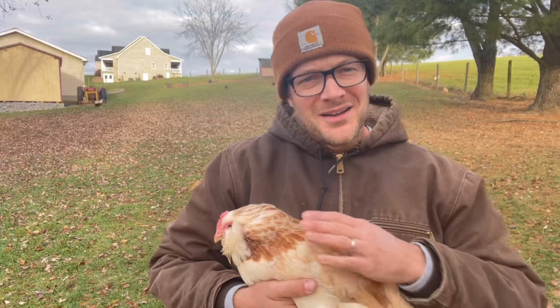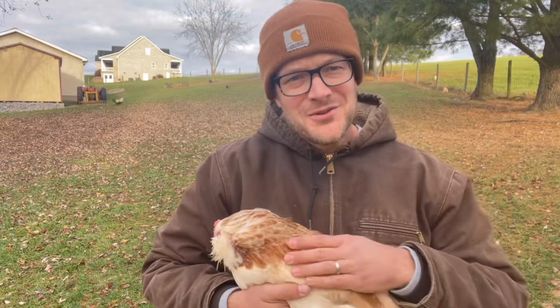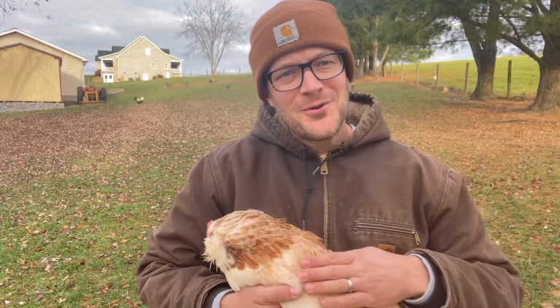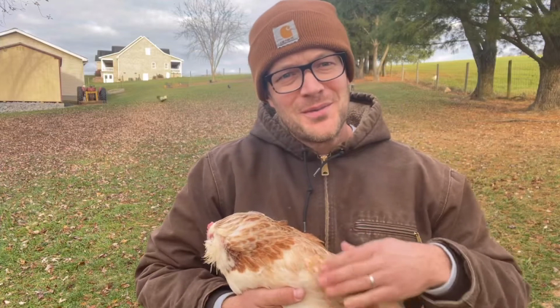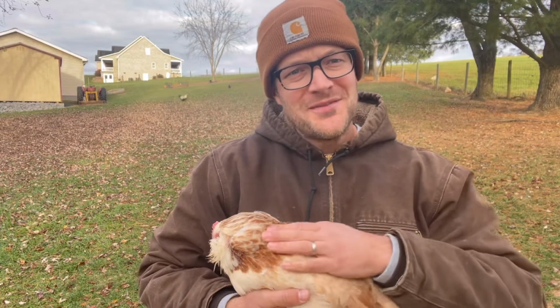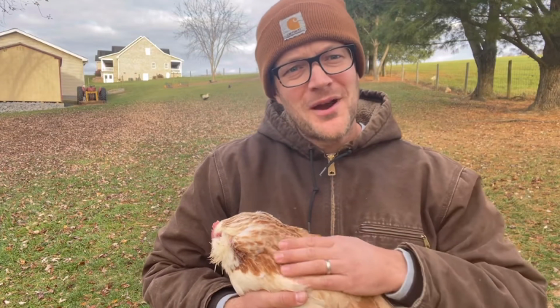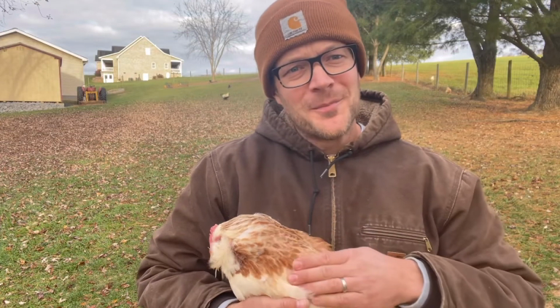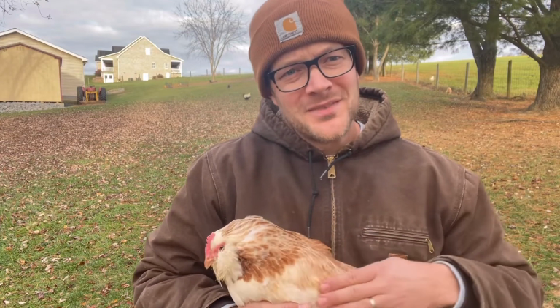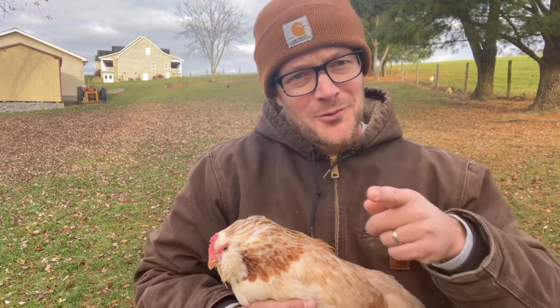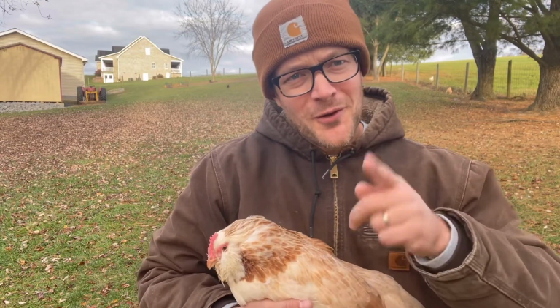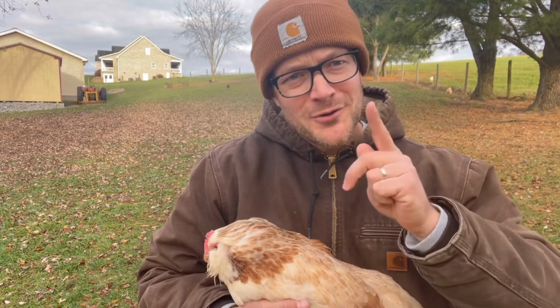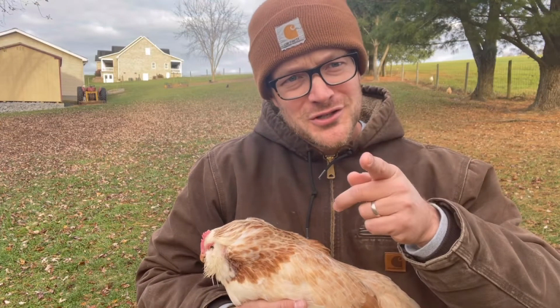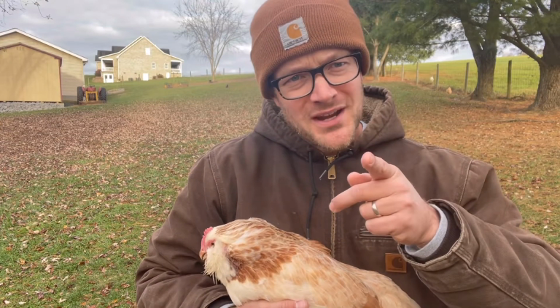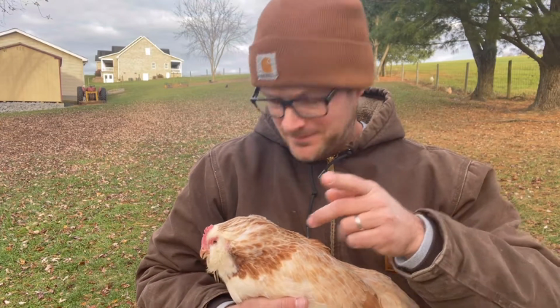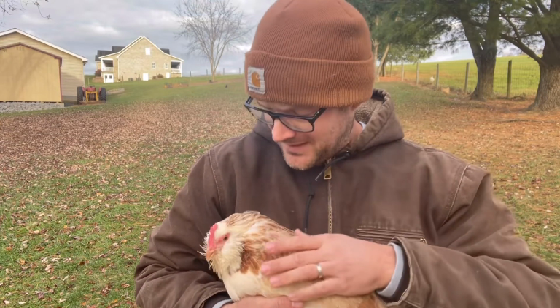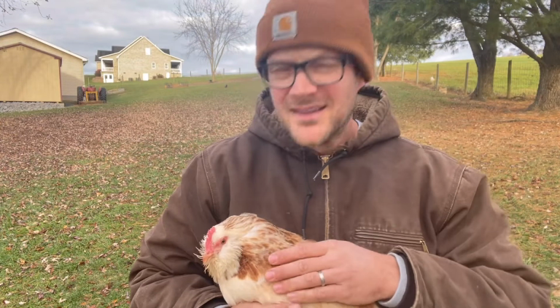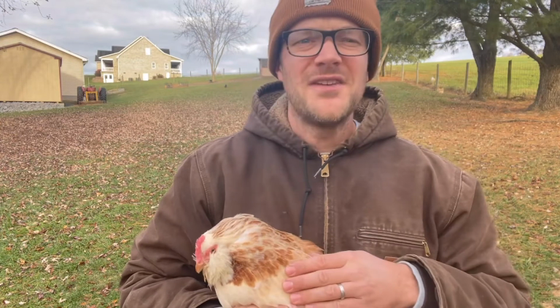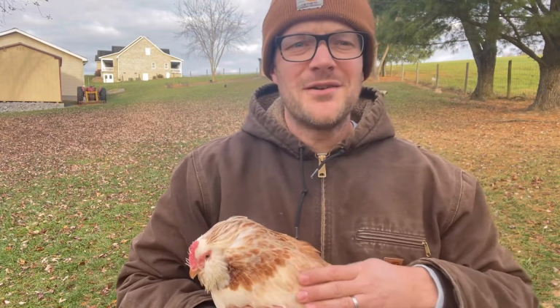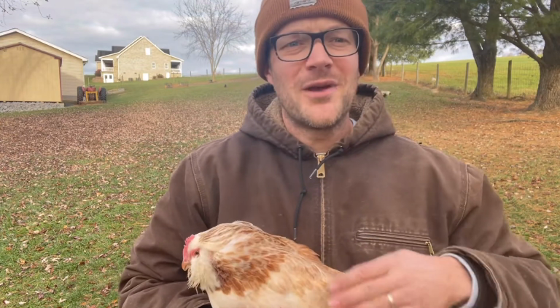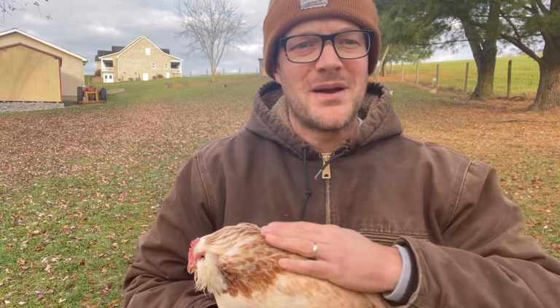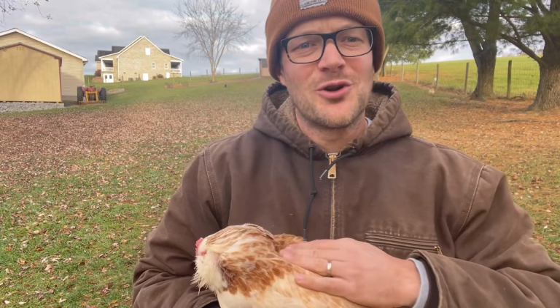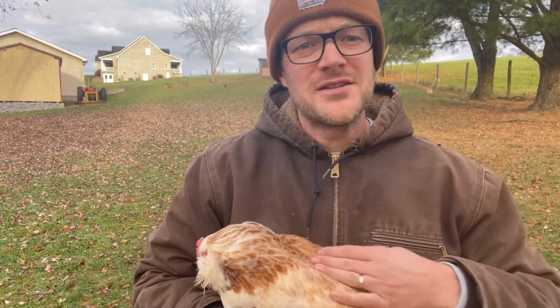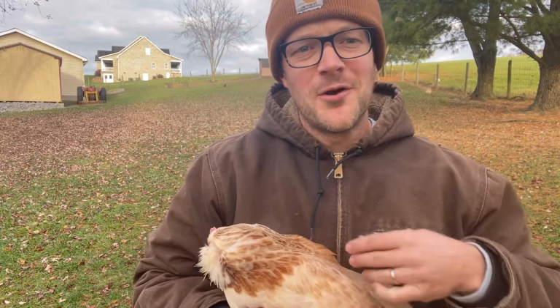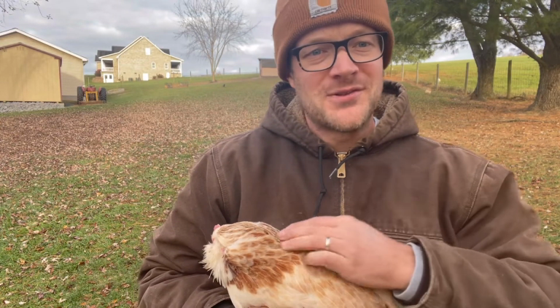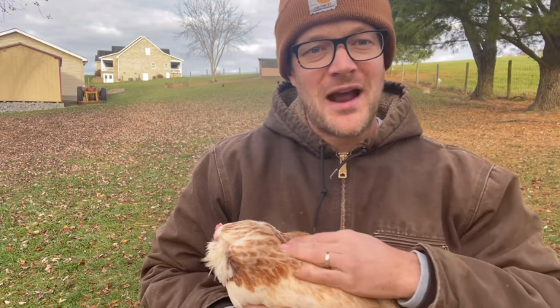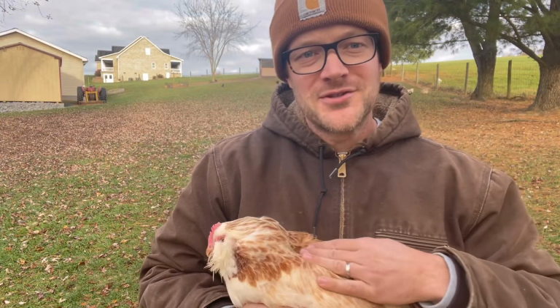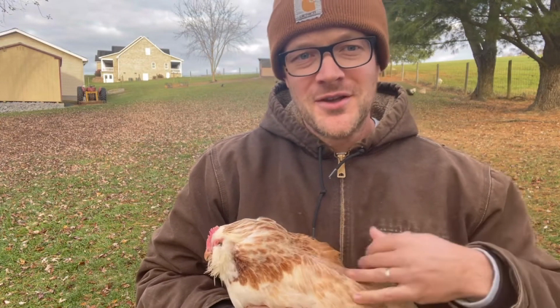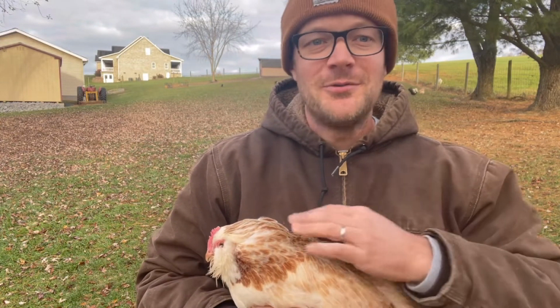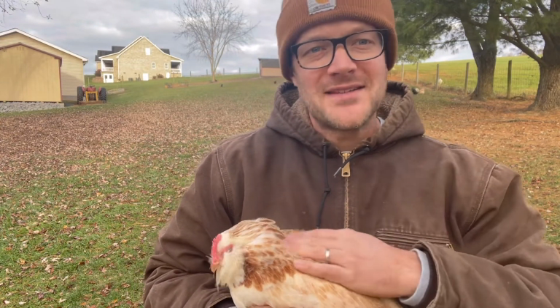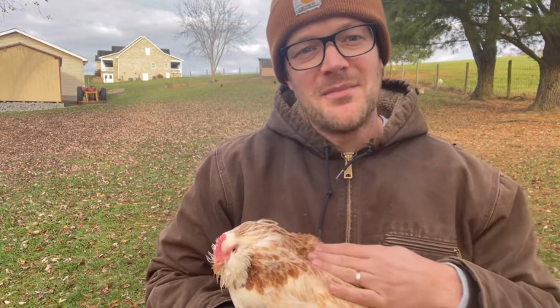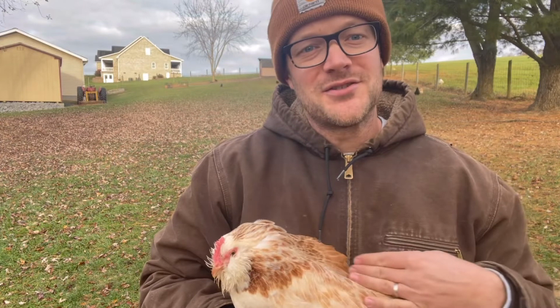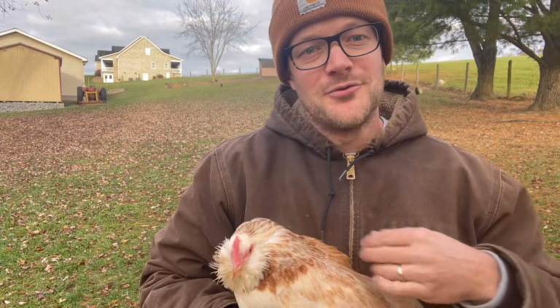Hello YouTube world, Pretend Farmer here — not a real farmer, just pretending. This video is a quick special request from one of my subscribers who was asking me about Snowdrop.